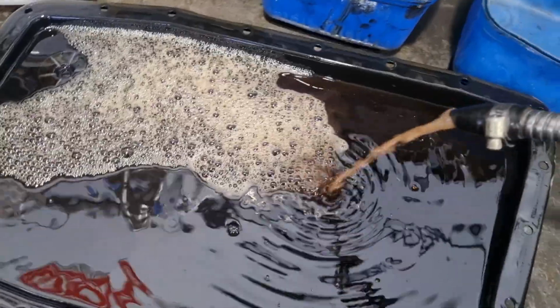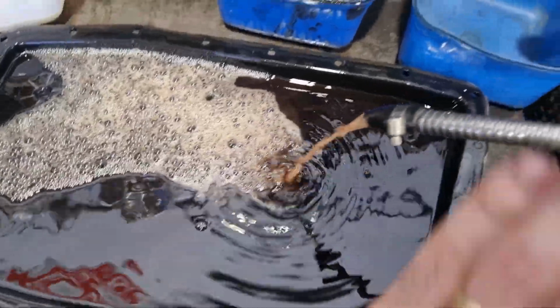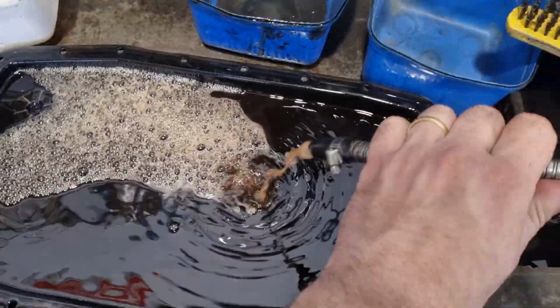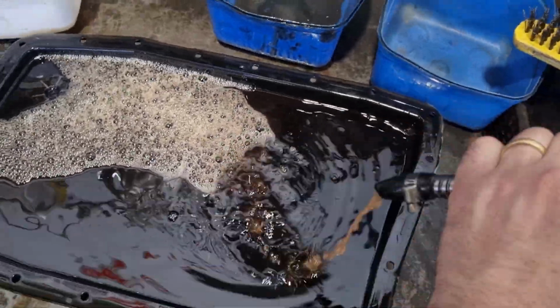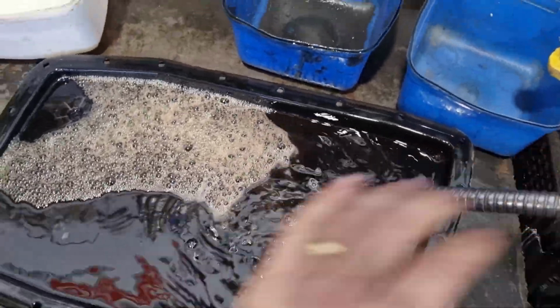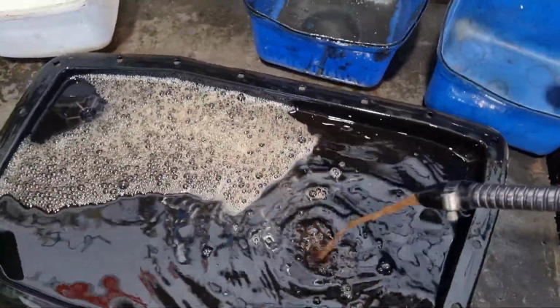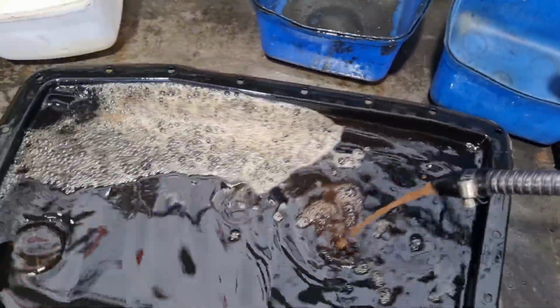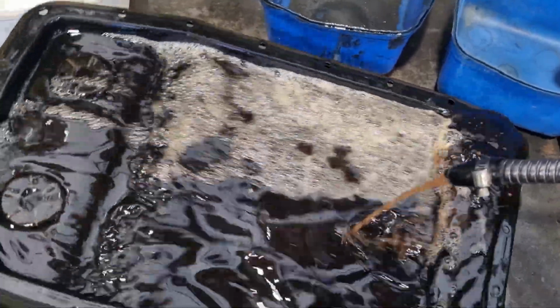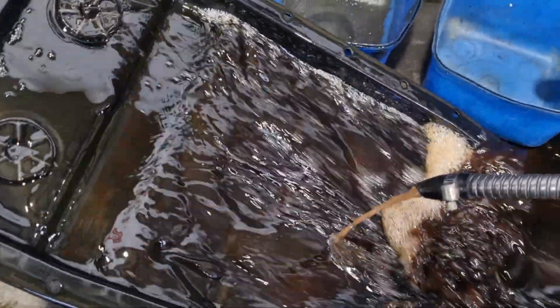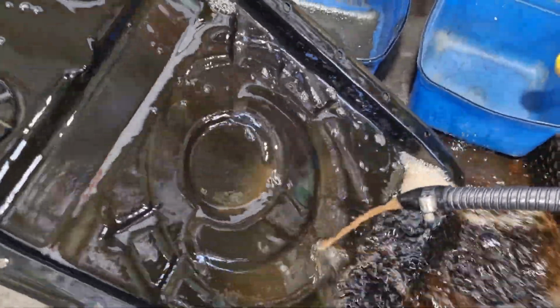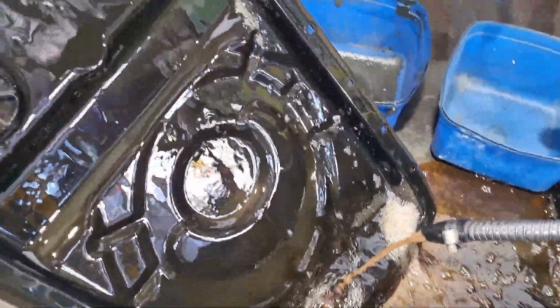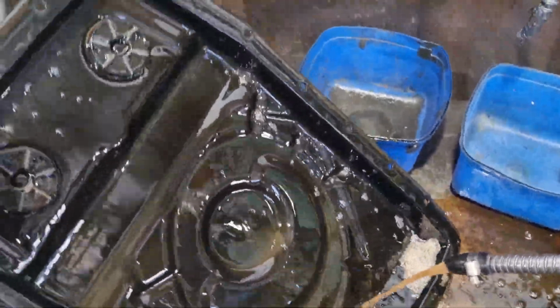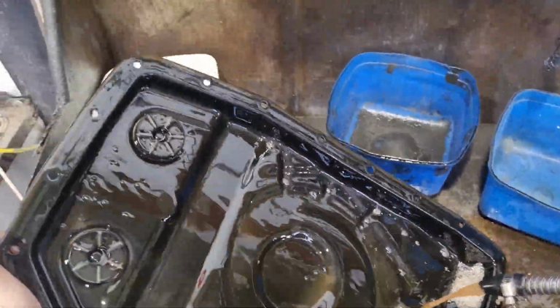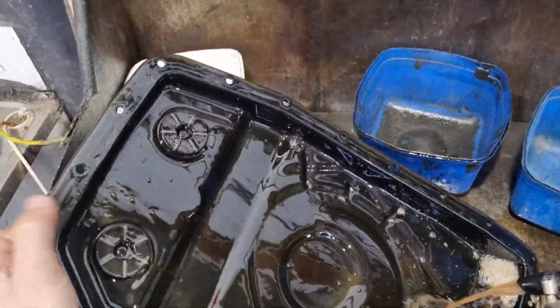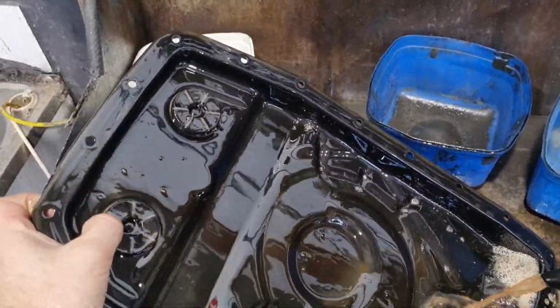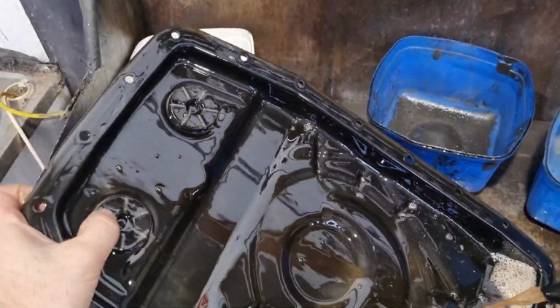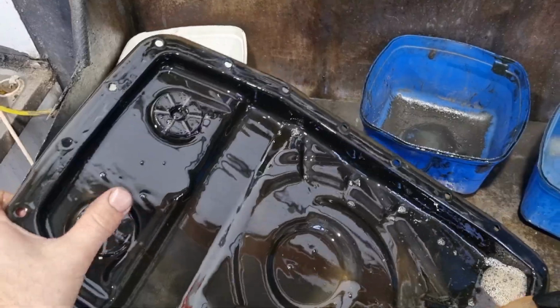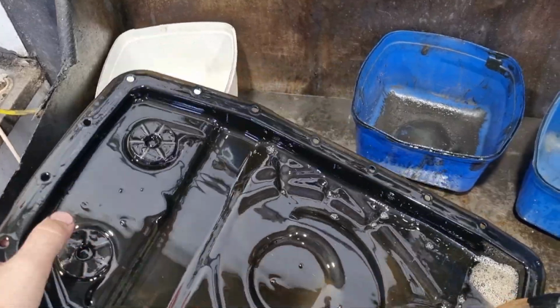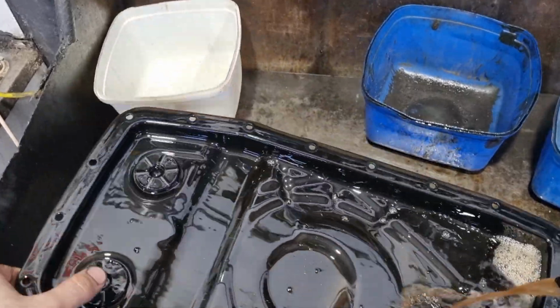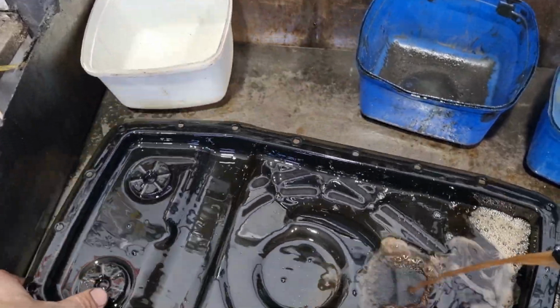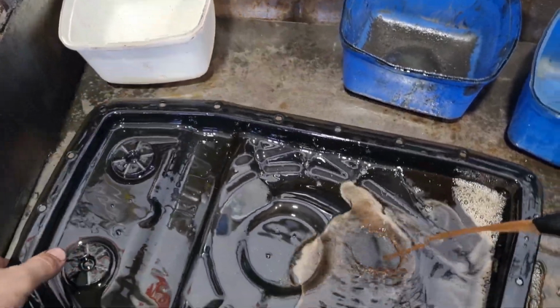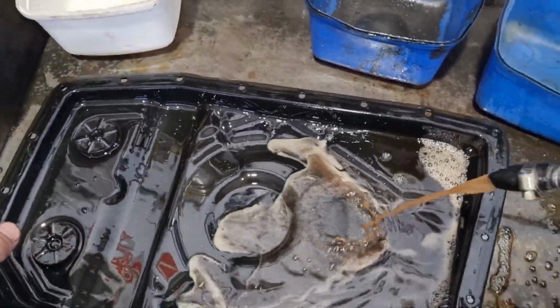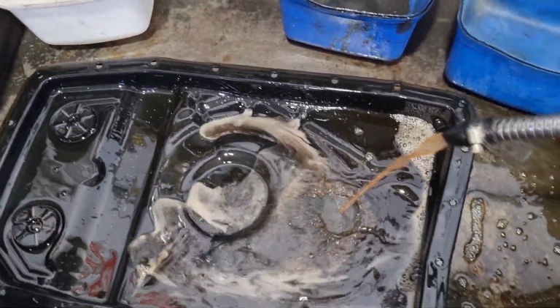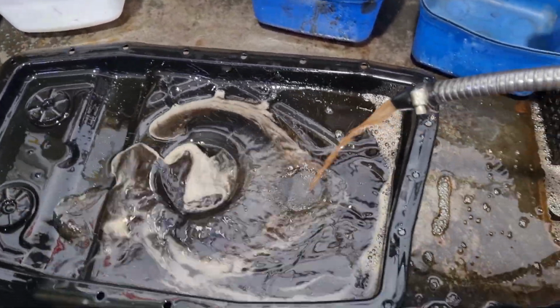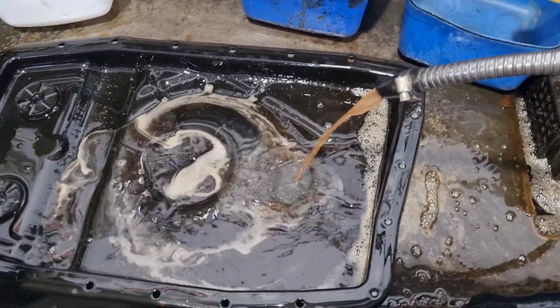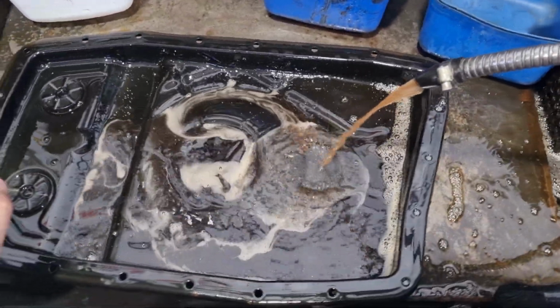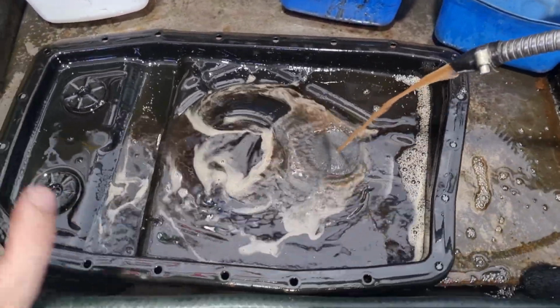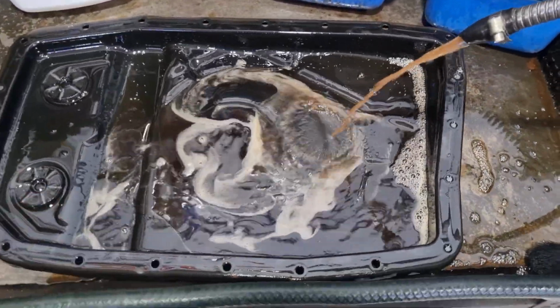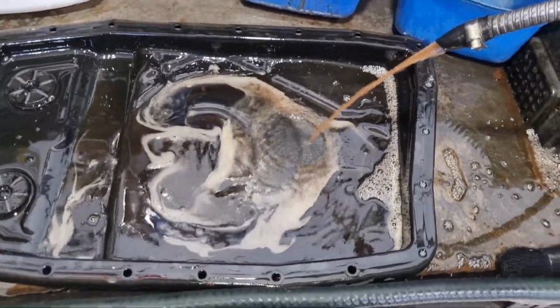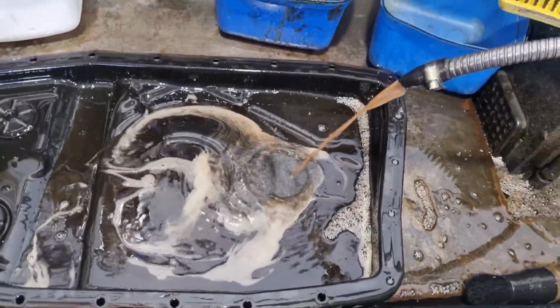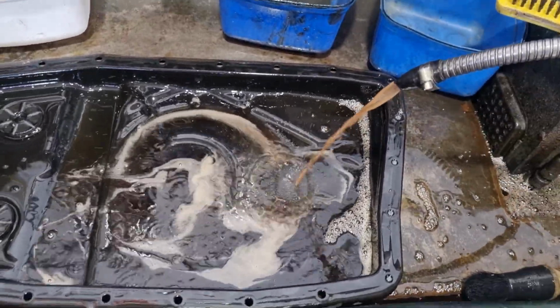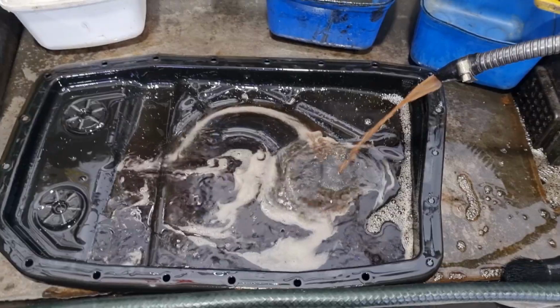We have the pan here. We're just going to give that a clean out. We'll take the magnets out, give those a clean, and then we'll start with the reassembly.